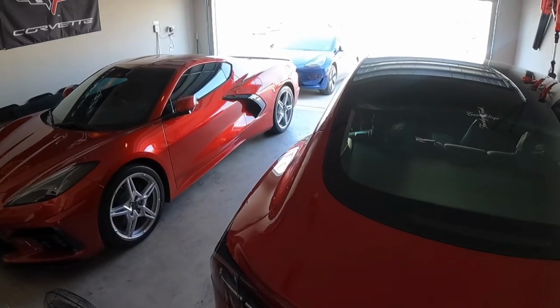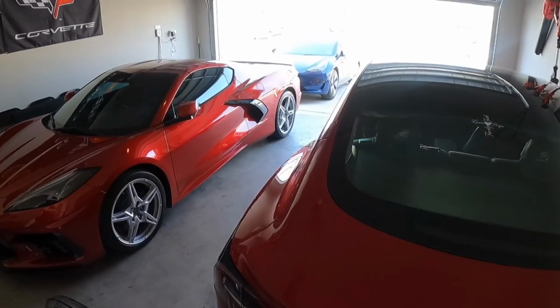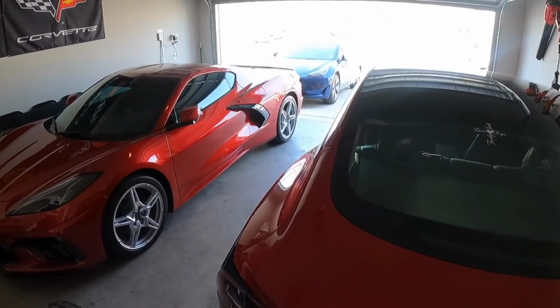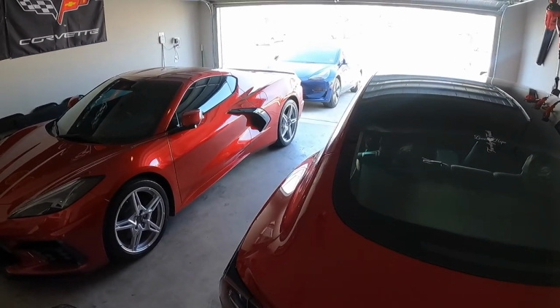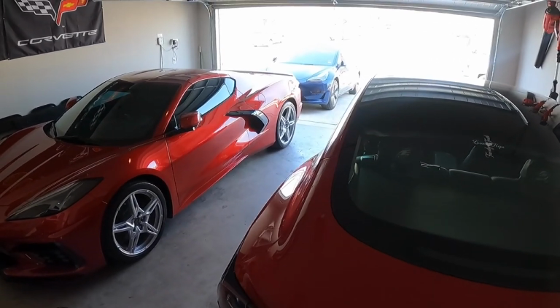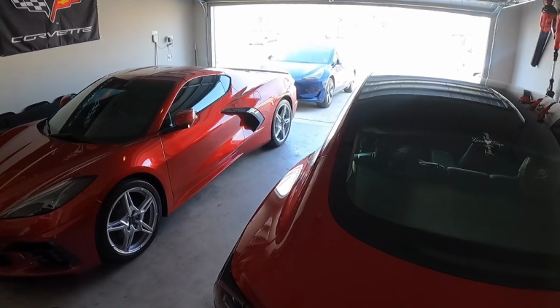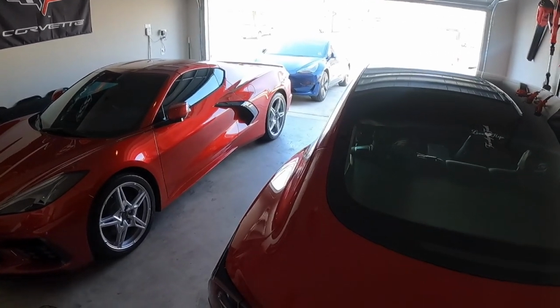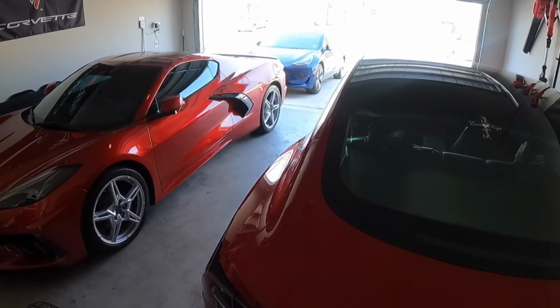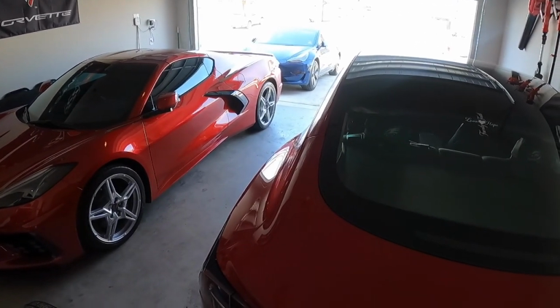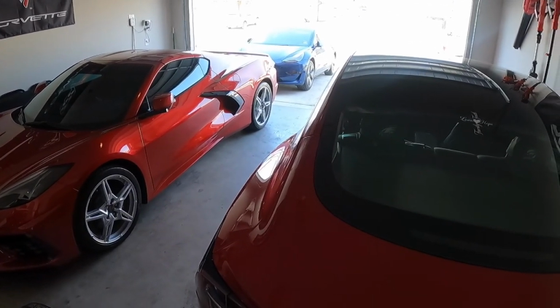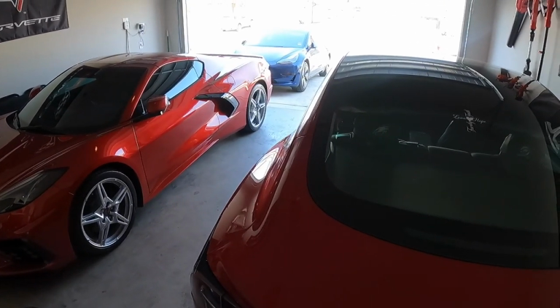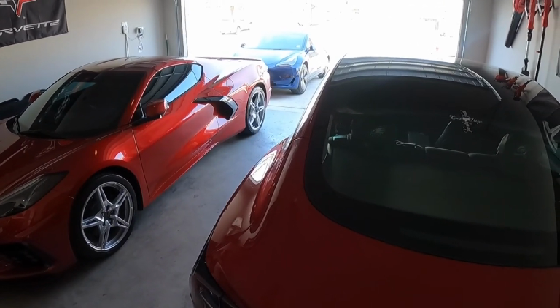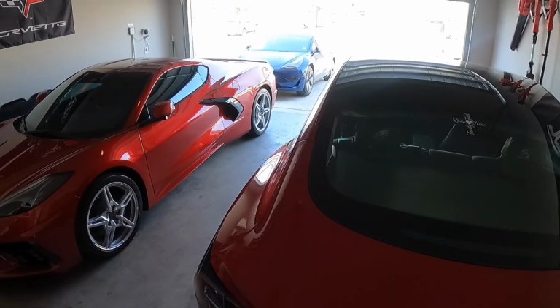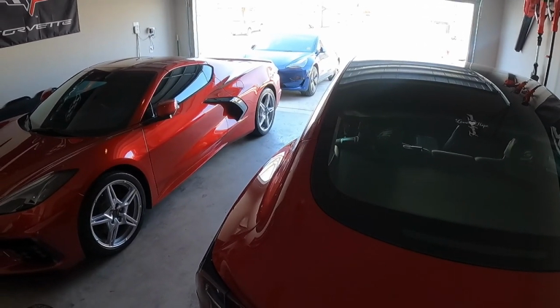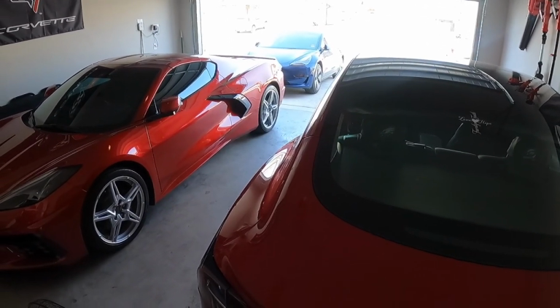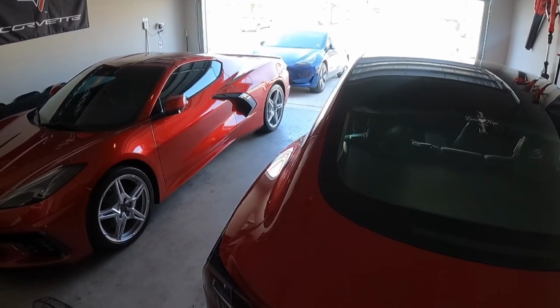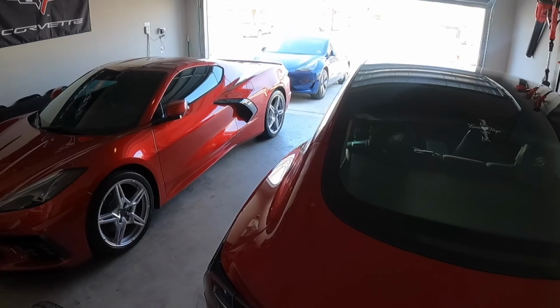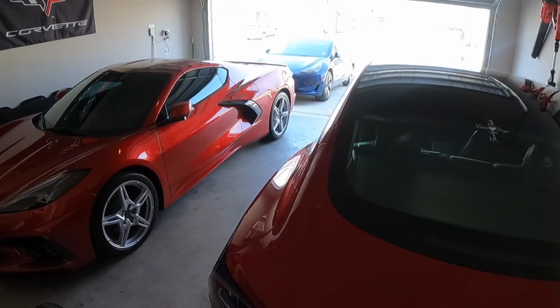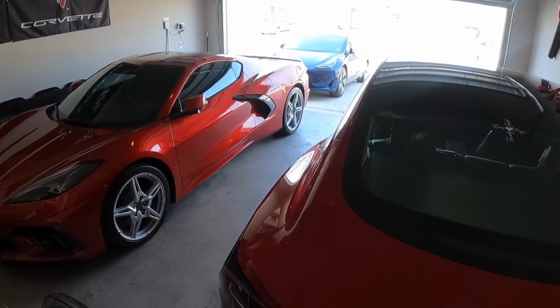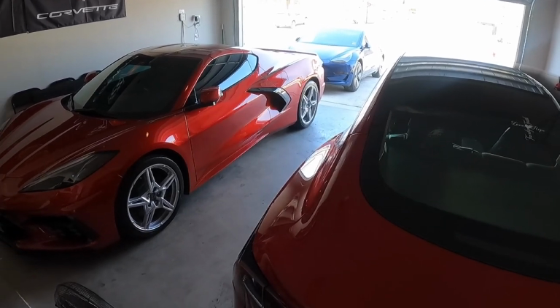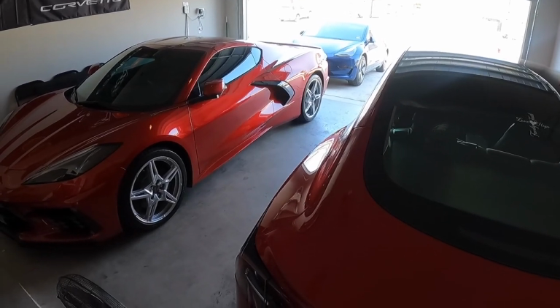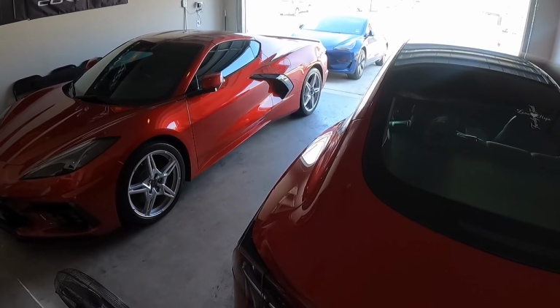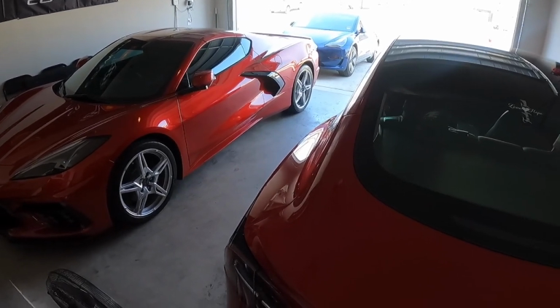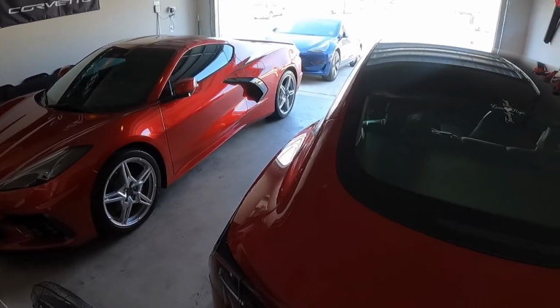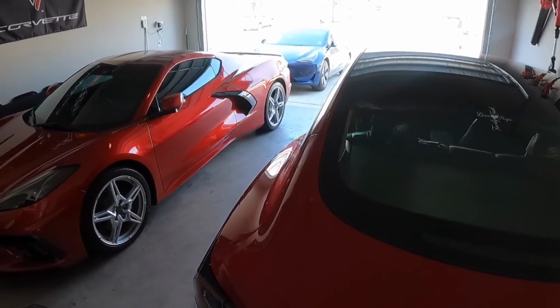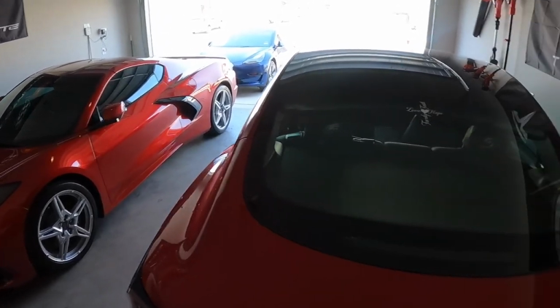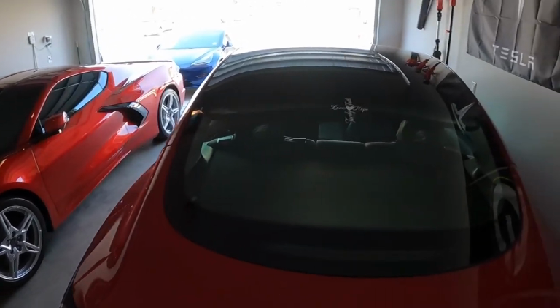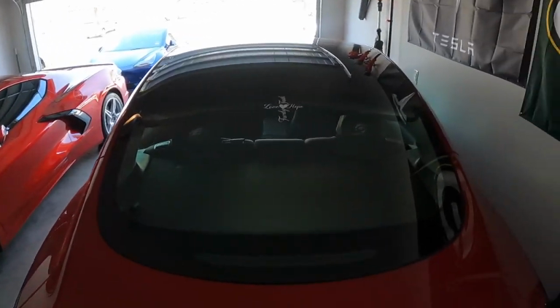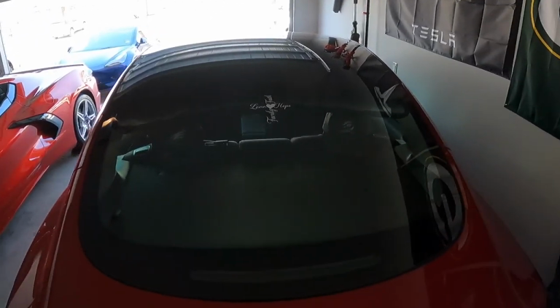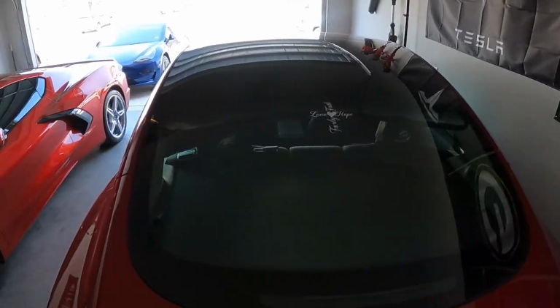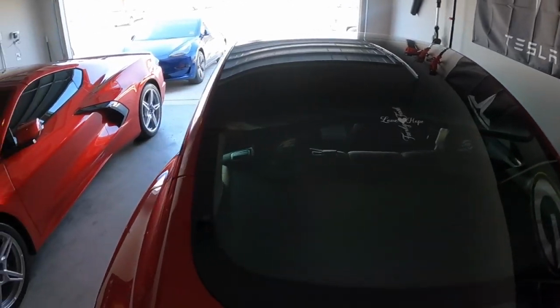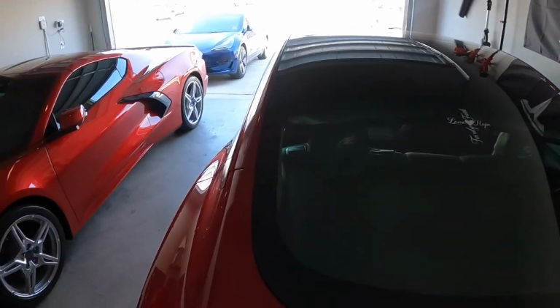Today we're going to be putting new floor mats all around in the blue Tesla, and I'll be doing the same for the red Tesla. So let's get them out here.